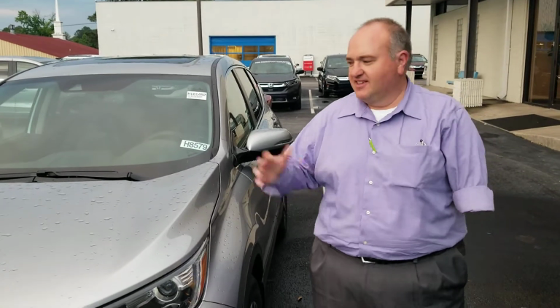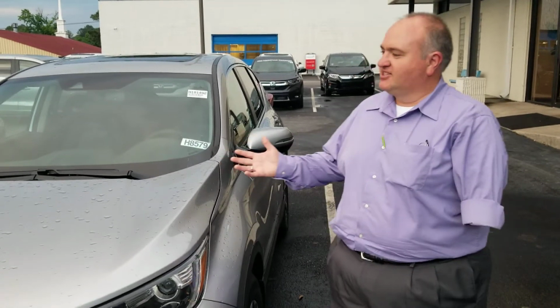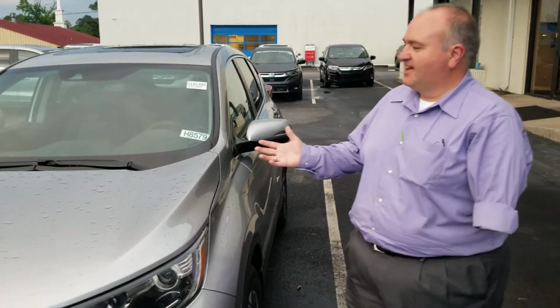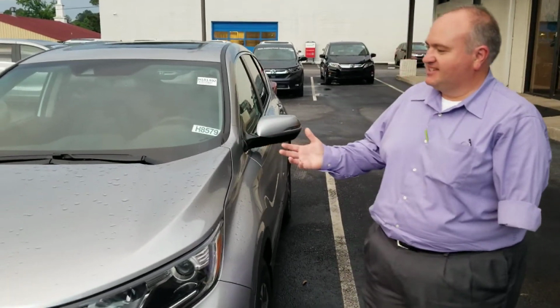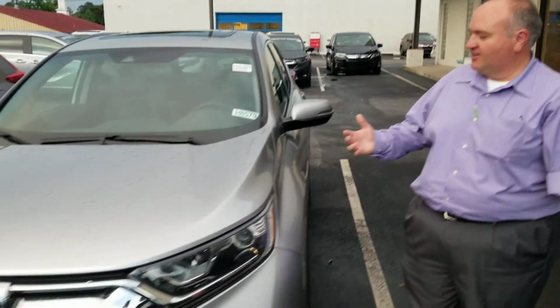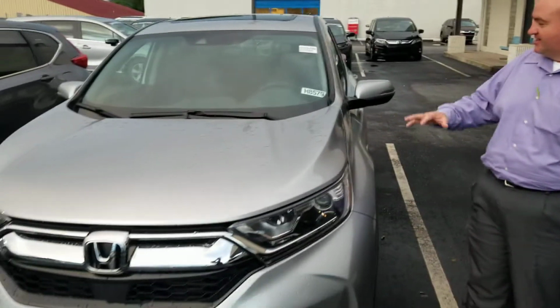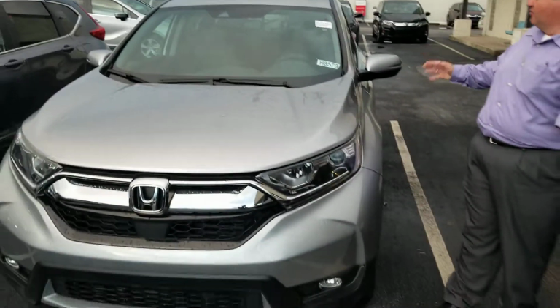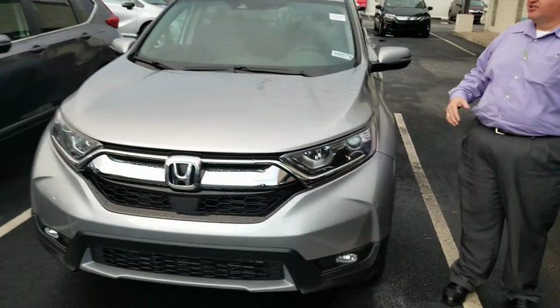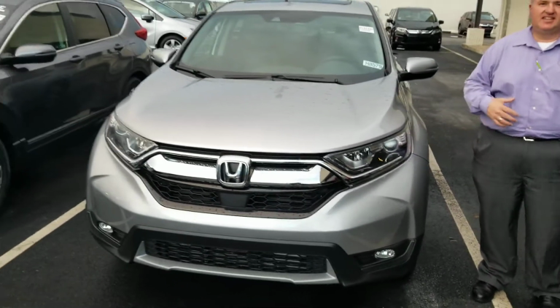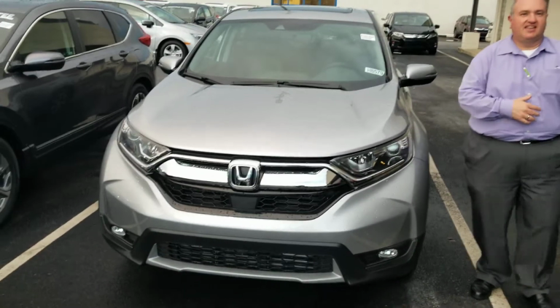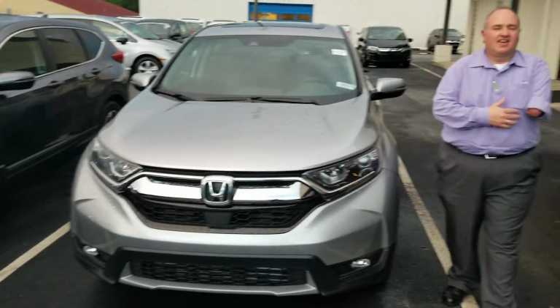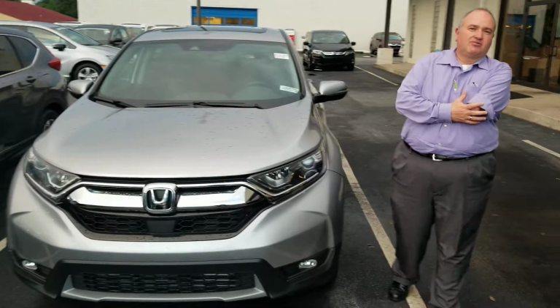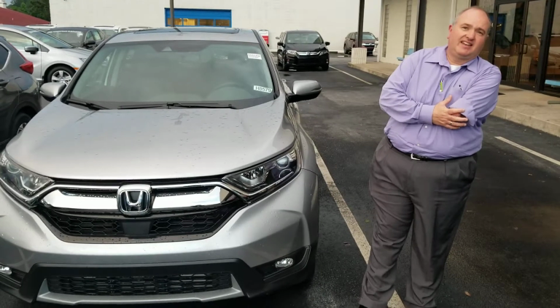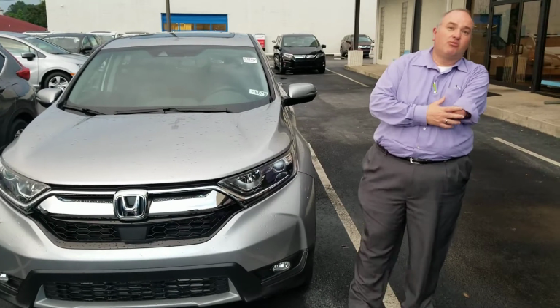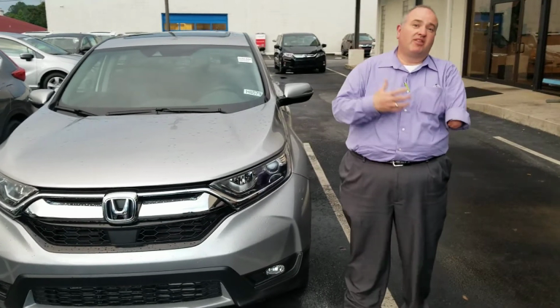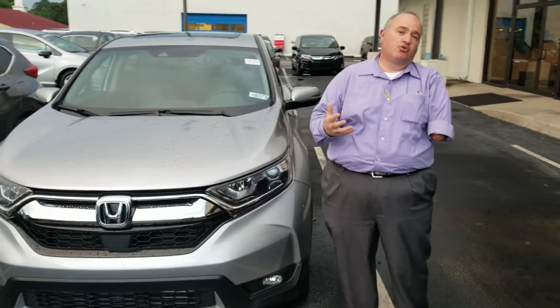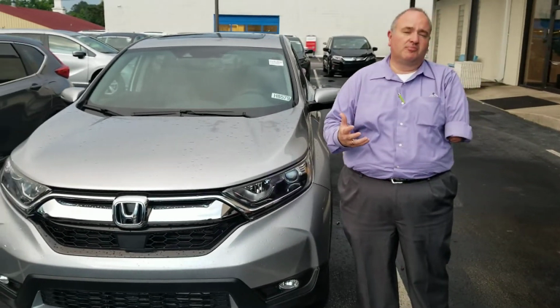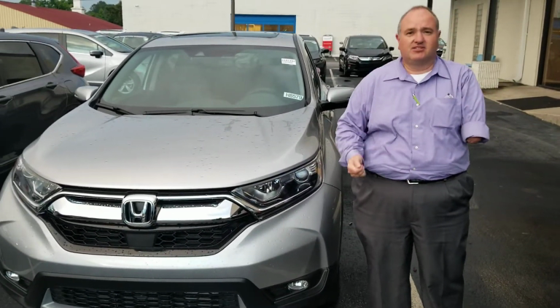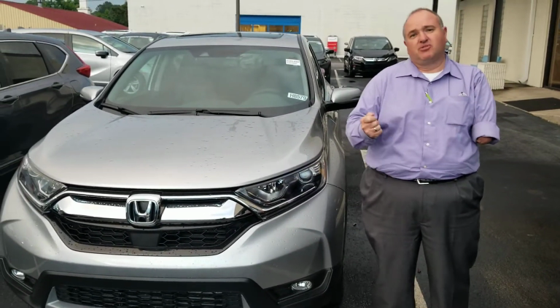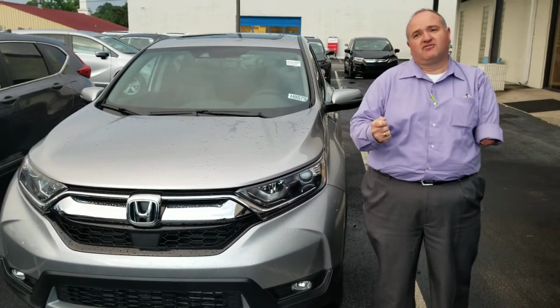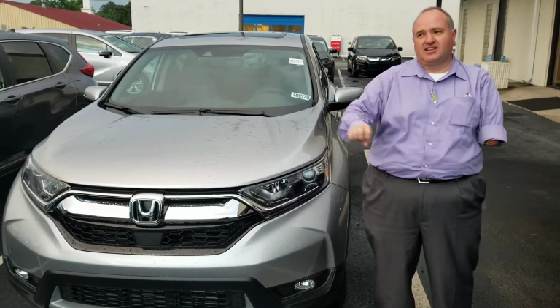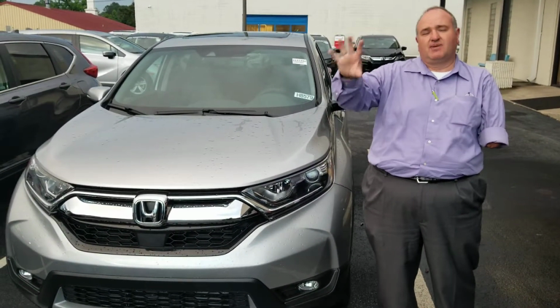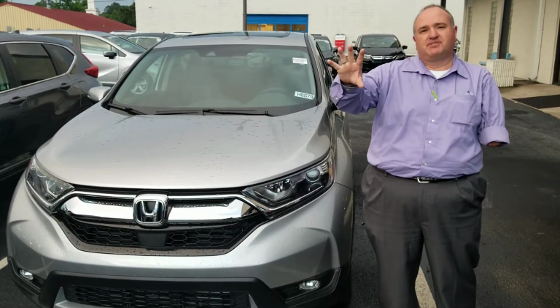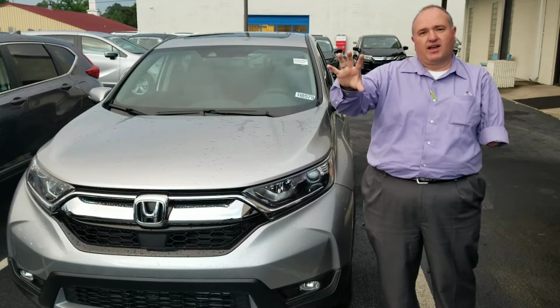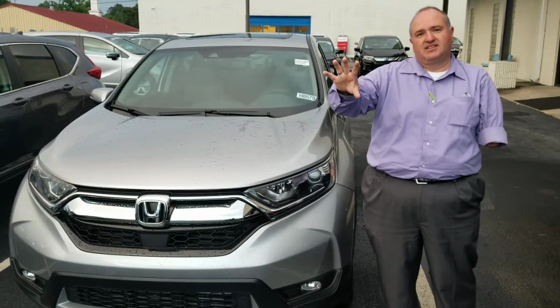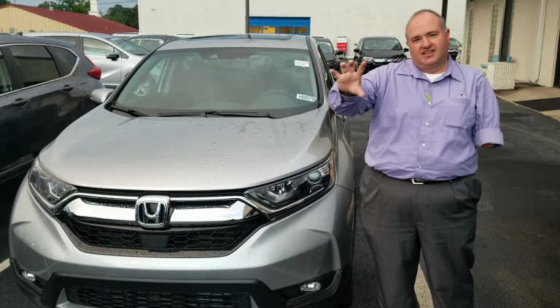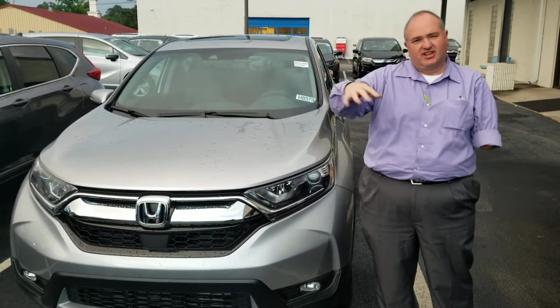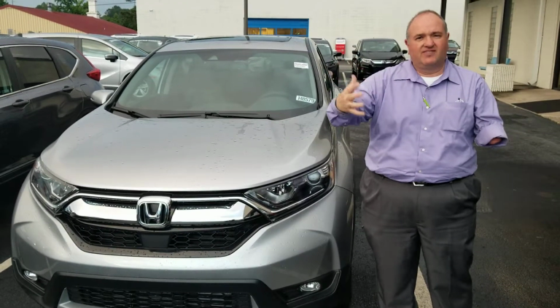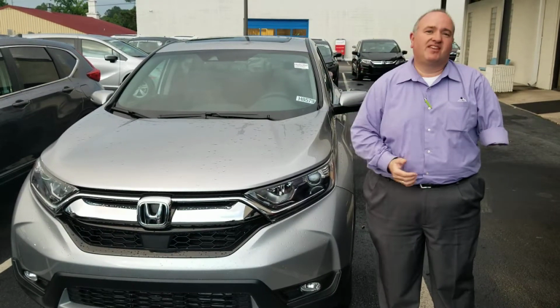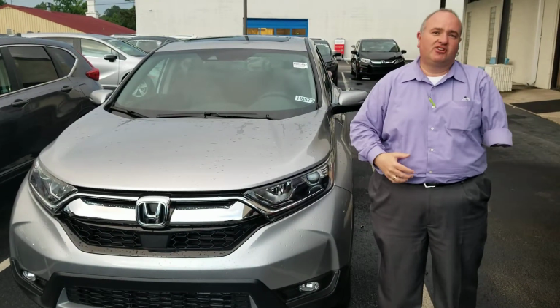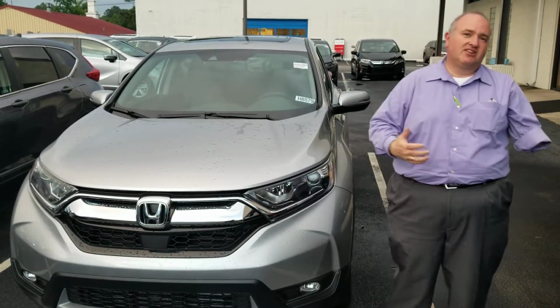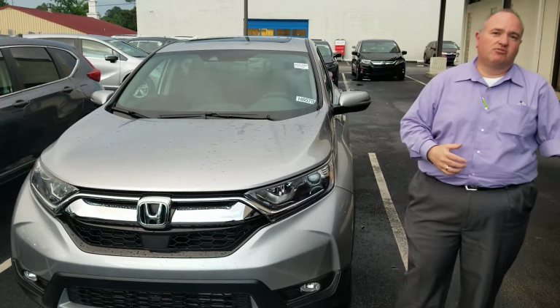This is the 2018 CR-V — this is the Lunar Silver in the EXL trim. Like I was telling you, the EXL comes with Android CarPlay, so you can plug in your phone and get those maps right up on the screen so you don't have to have navigation if you don't necessarily want to.